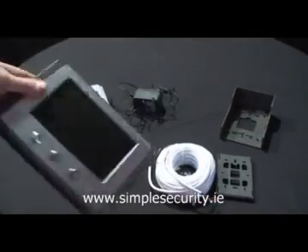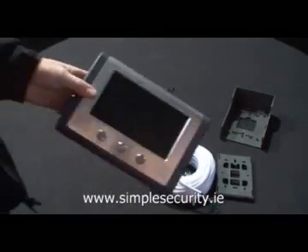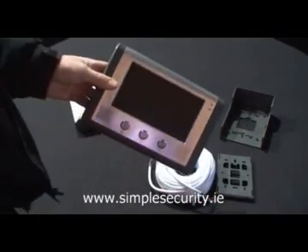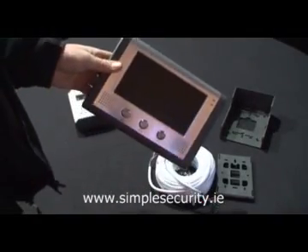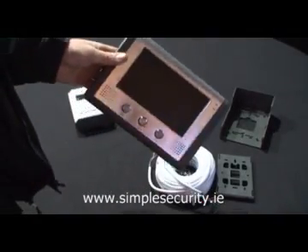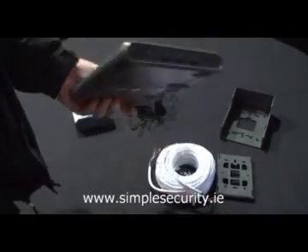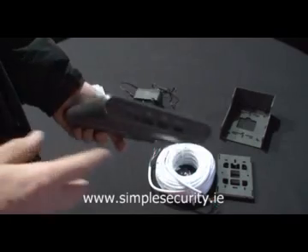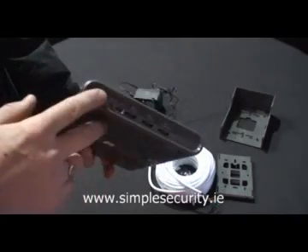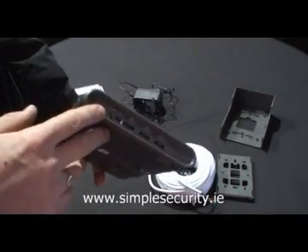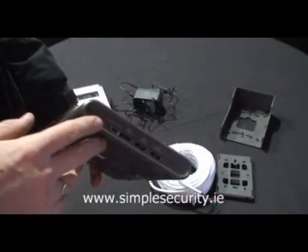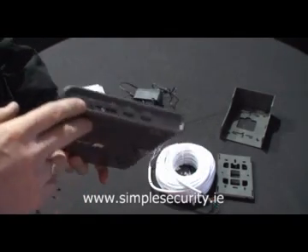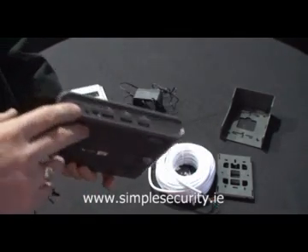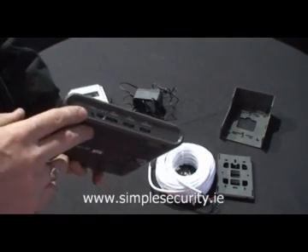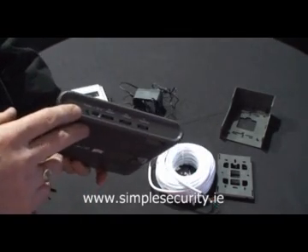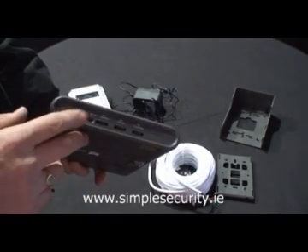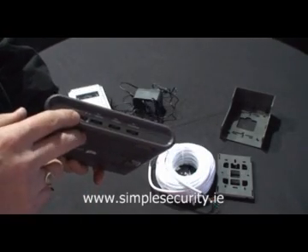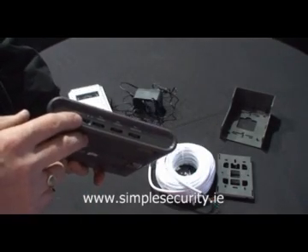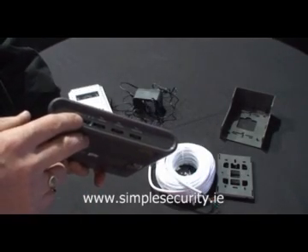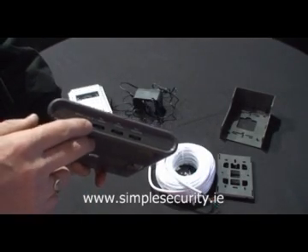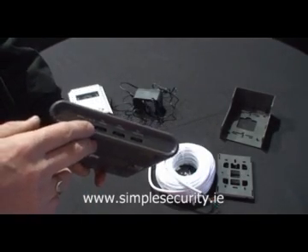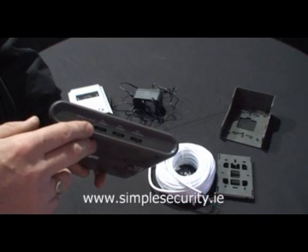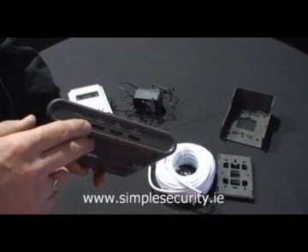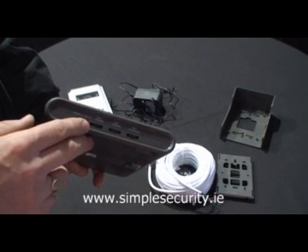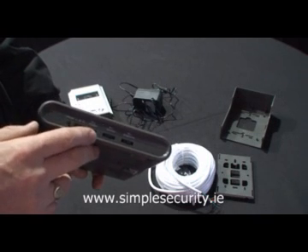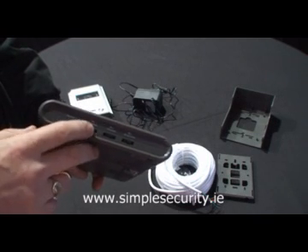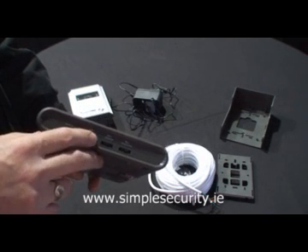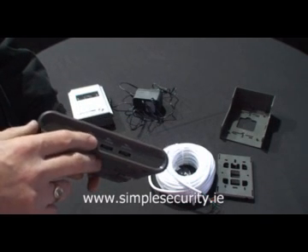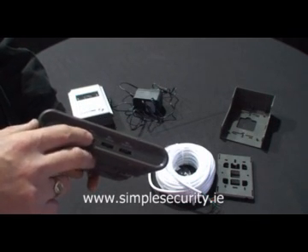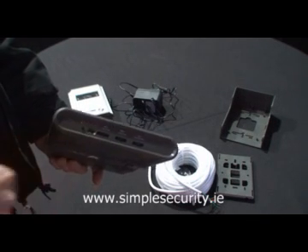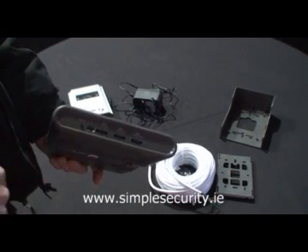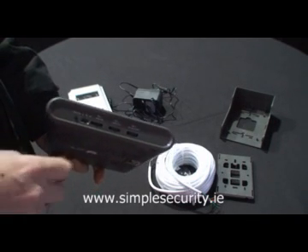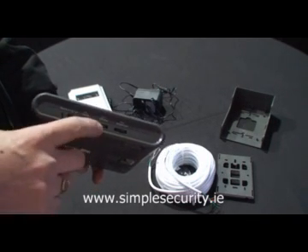Once you have connected the power supply, you can then go to the side of the door intercom and select the different melody, the volume of the melody, and the volume of the person speaking to you.